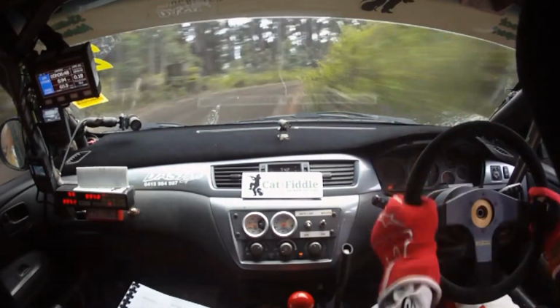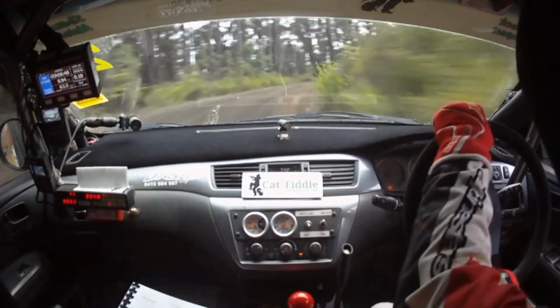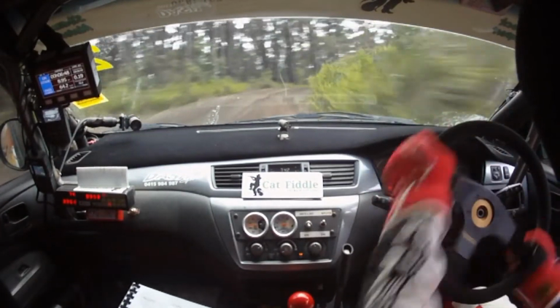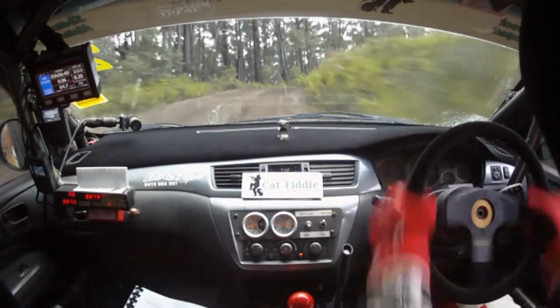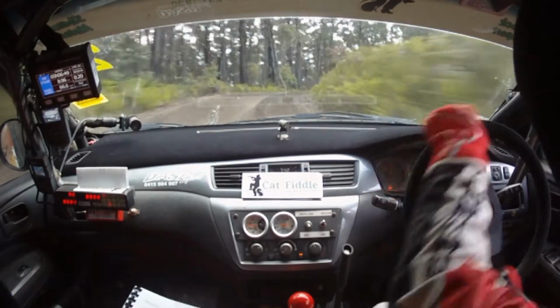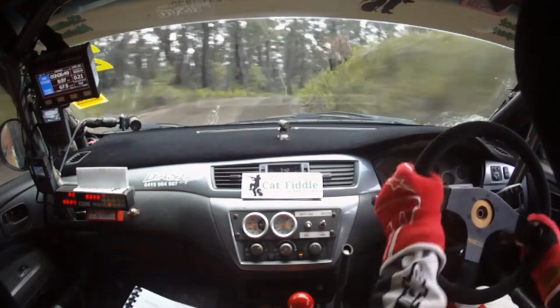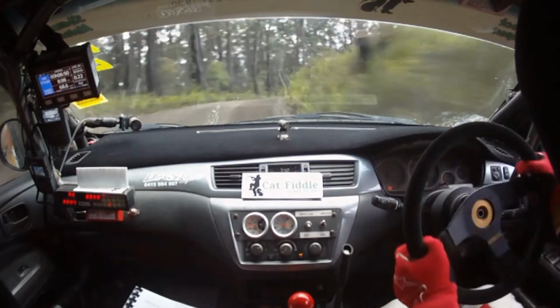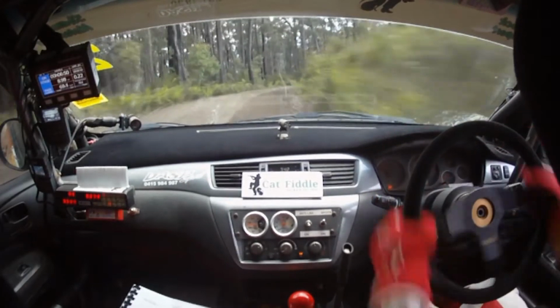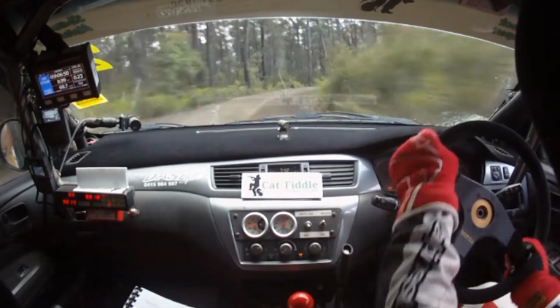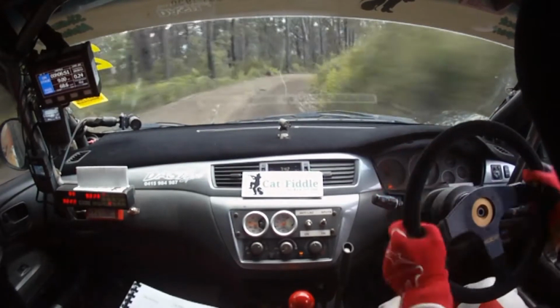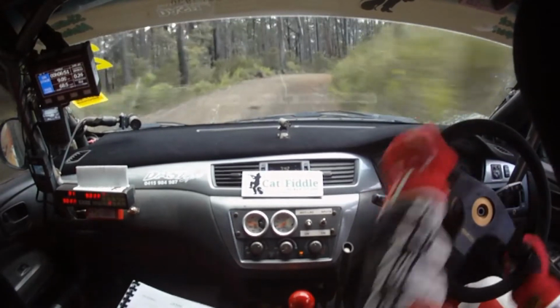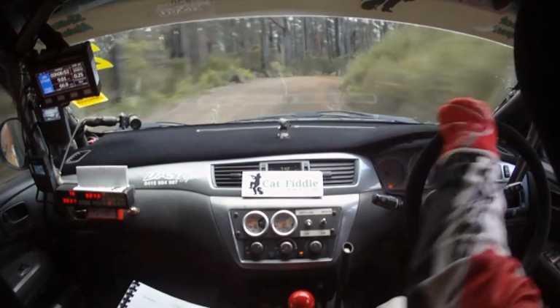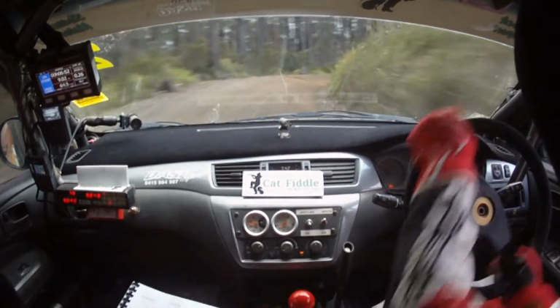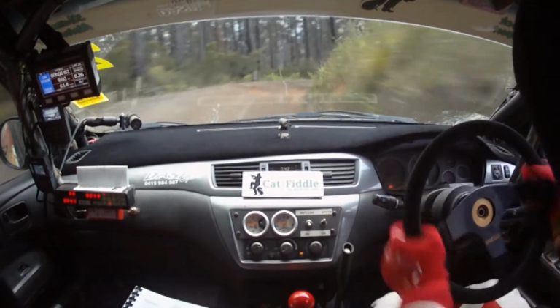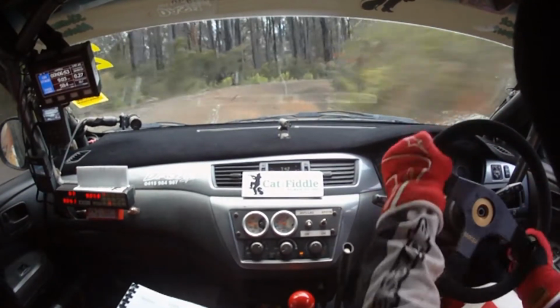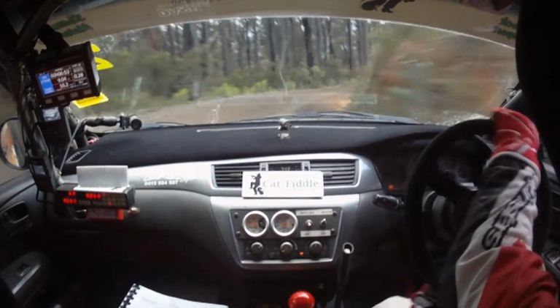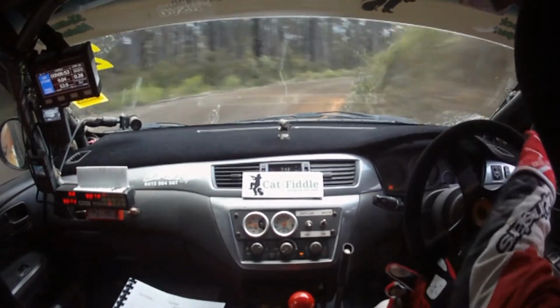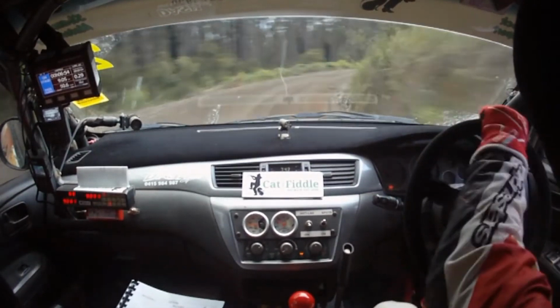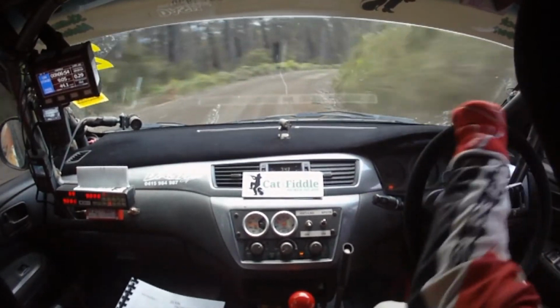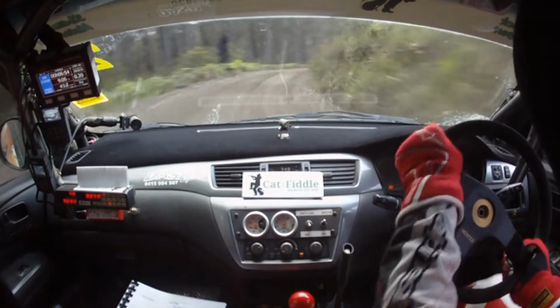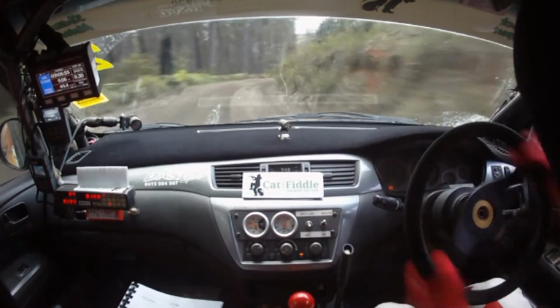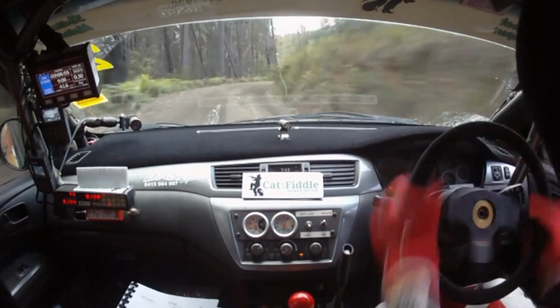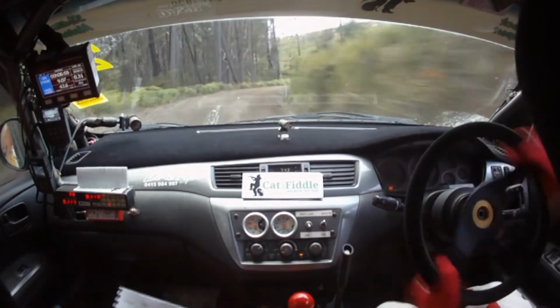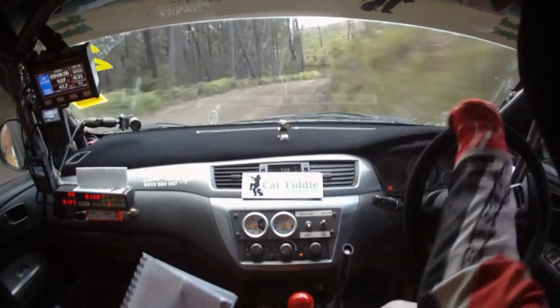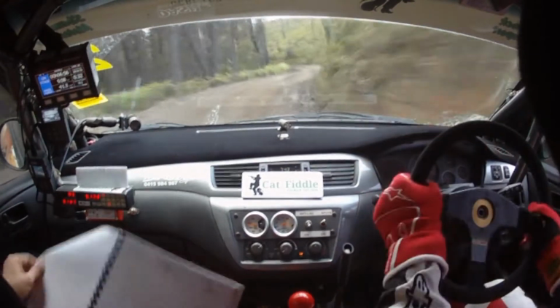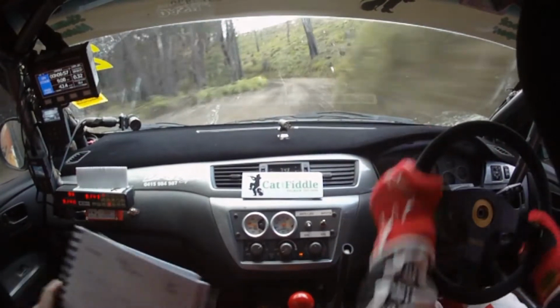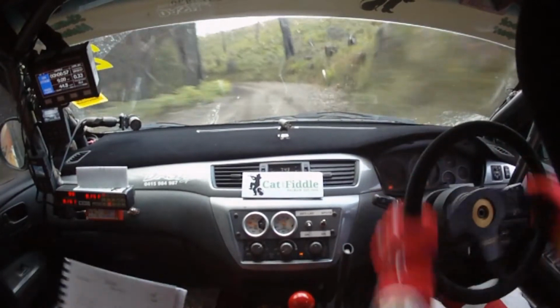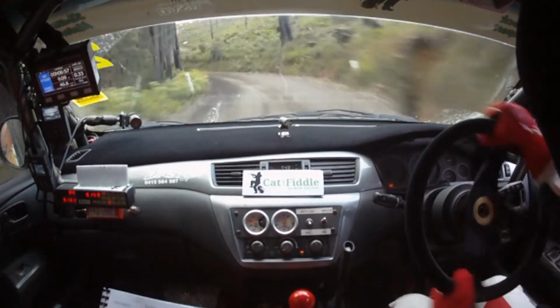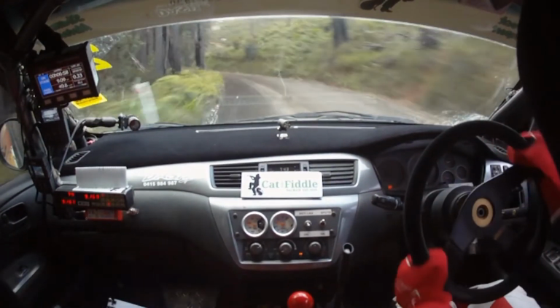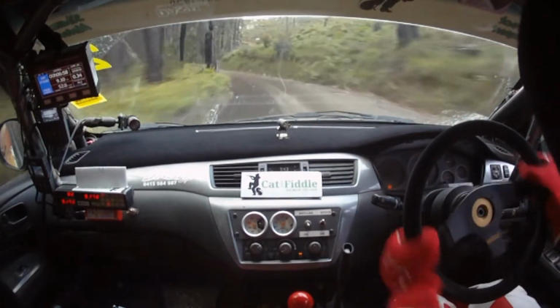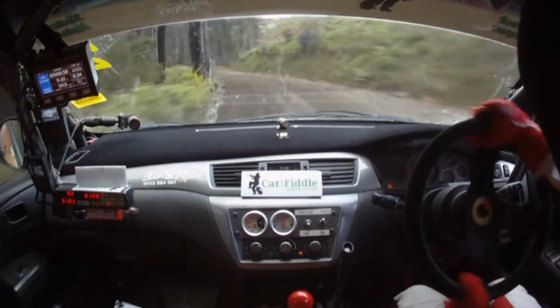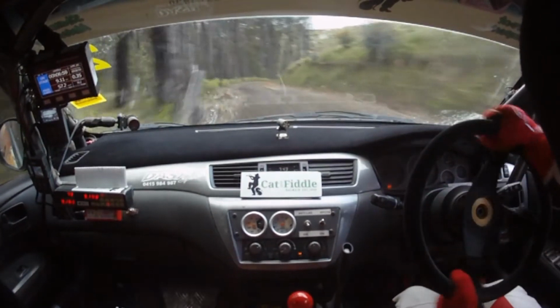3 right plus continues over crest and opens to a long 4 right. Opens to a long 4 right. Keep in. Tightens a bit. Tightens a bit to a 4 left. Tightens a bit here. Then 4 left plus in. 4 left in around the corner. And 4 right plus. 4 right plus.